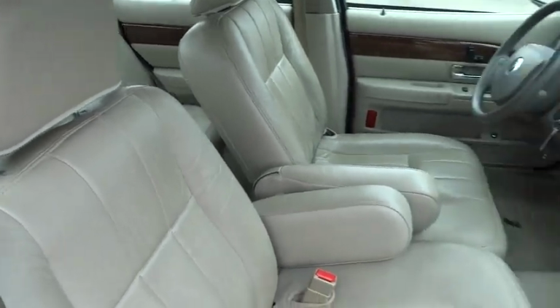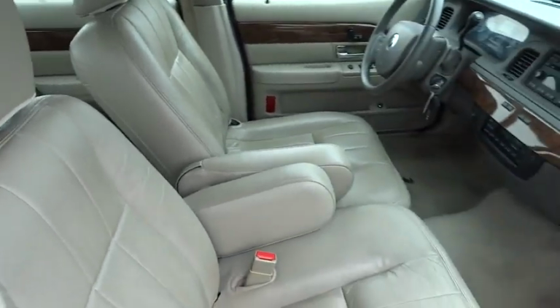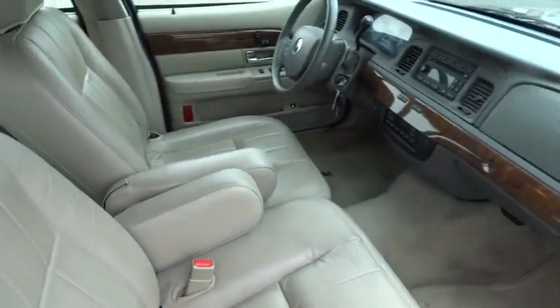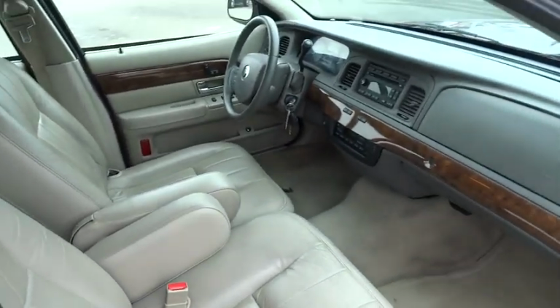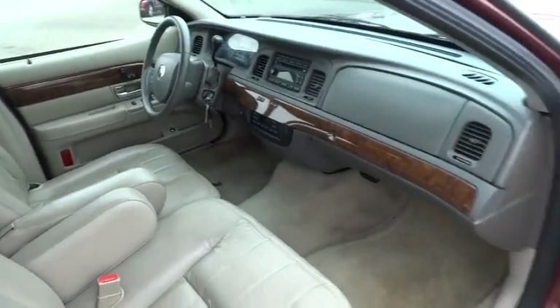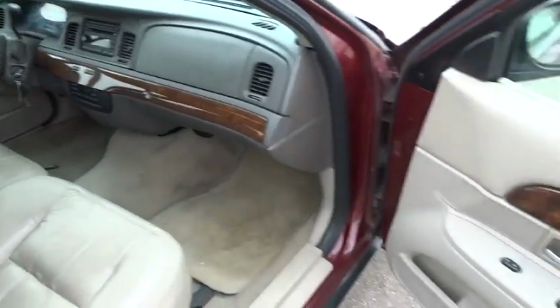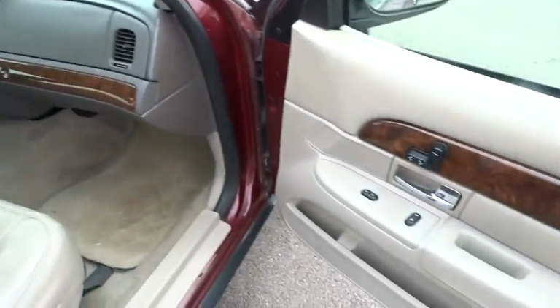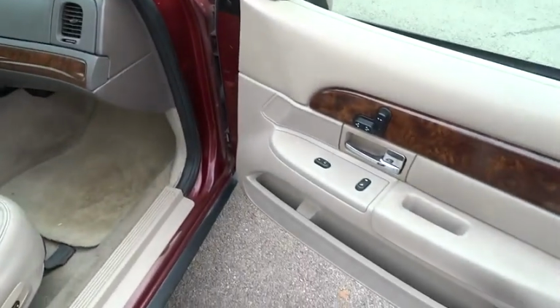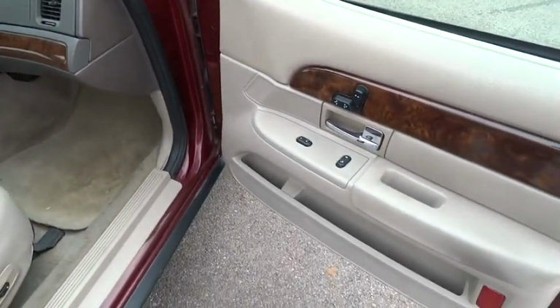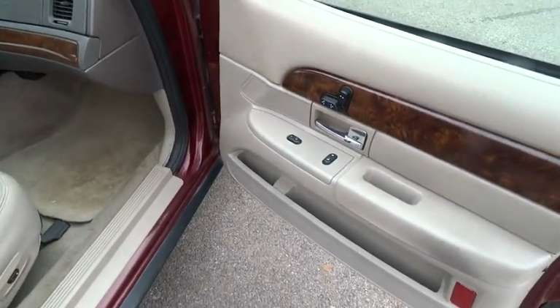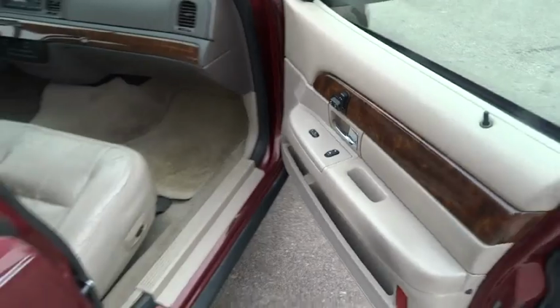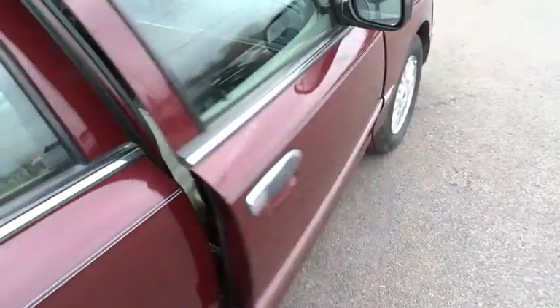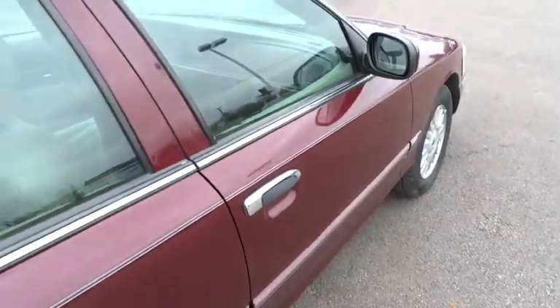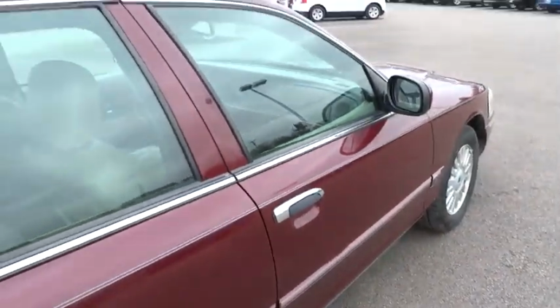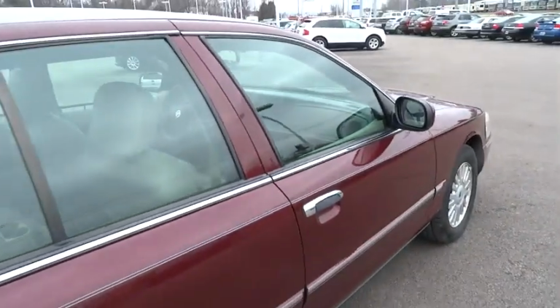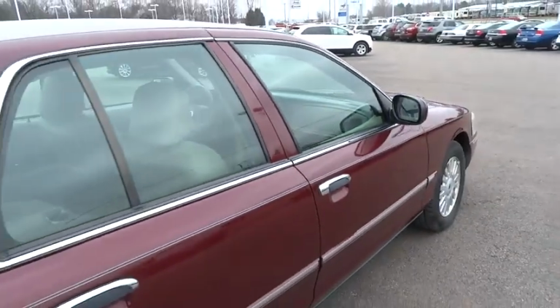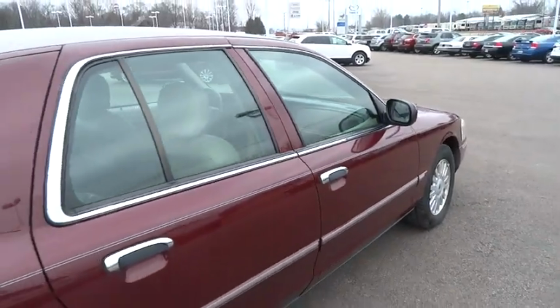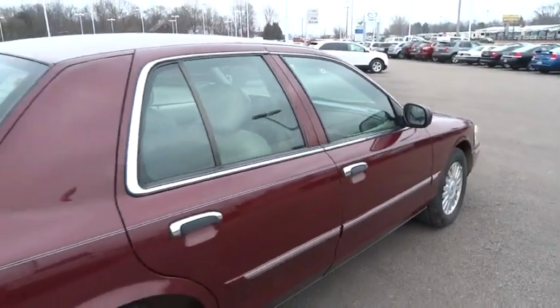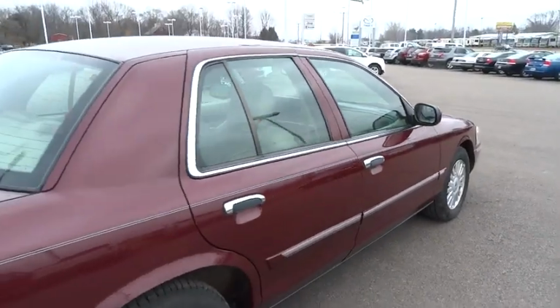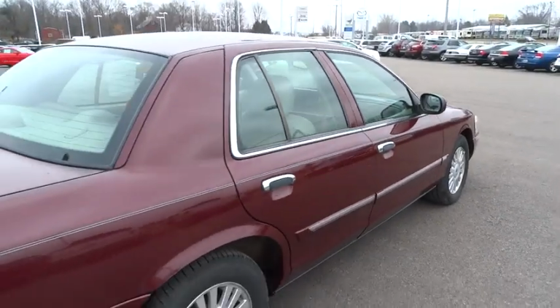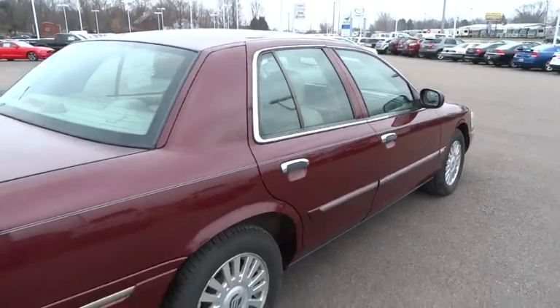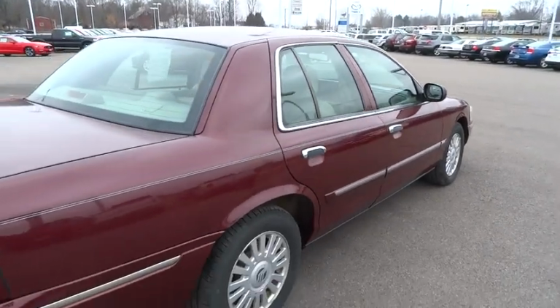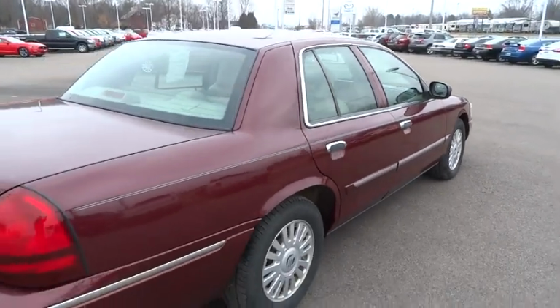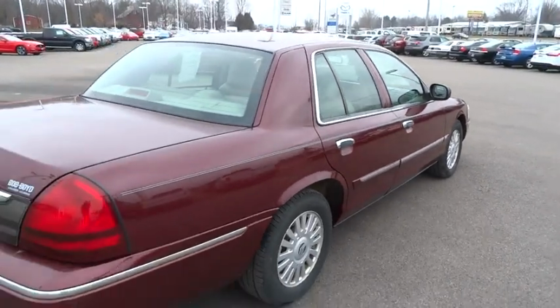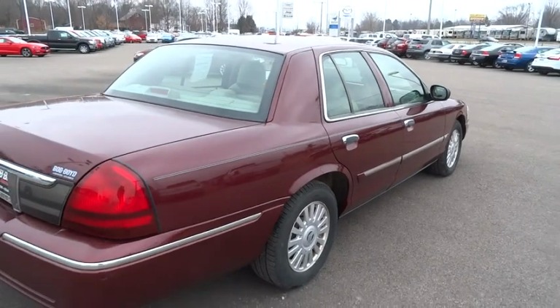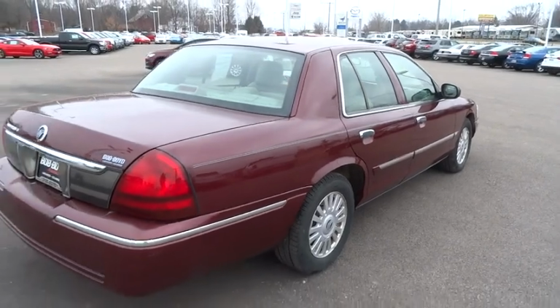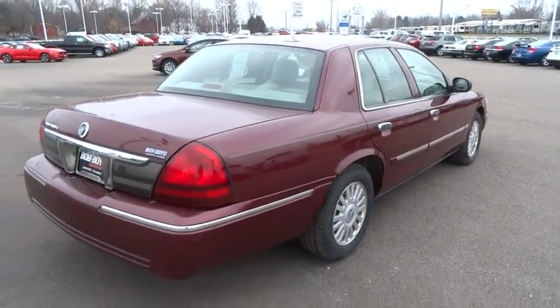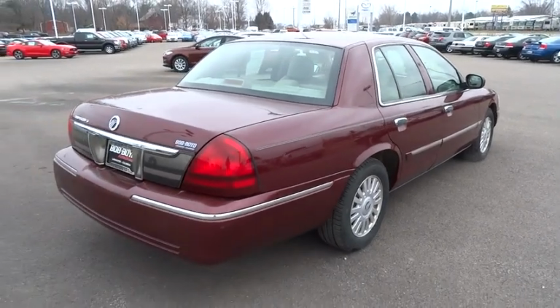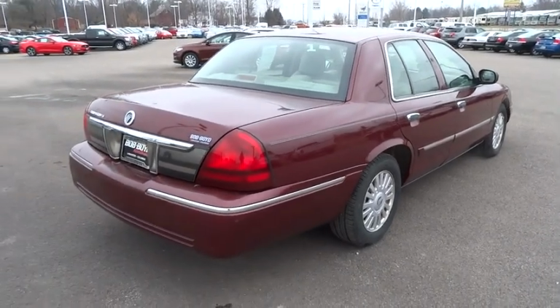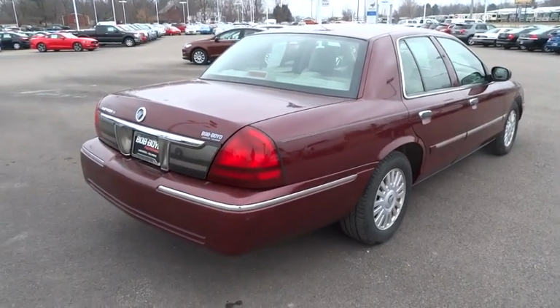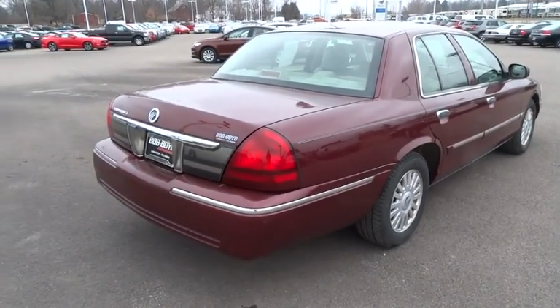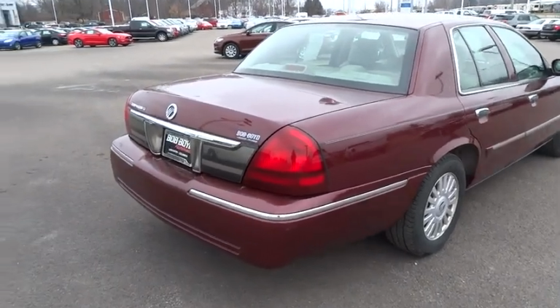It's also the only car in its class to receive the government's highest five-star front crash test rating 15 years in a row. This vehicle has less than 95,000 miles. Here are some of this vehicle's great options.